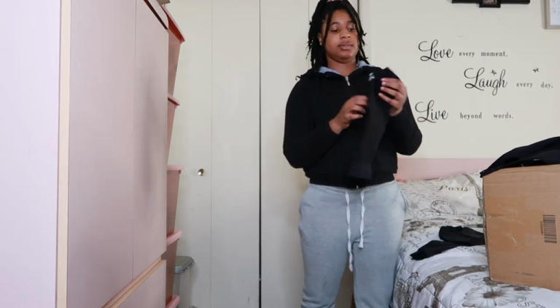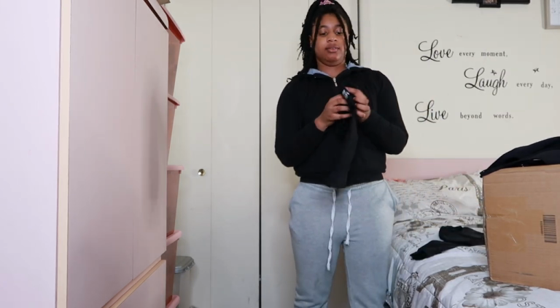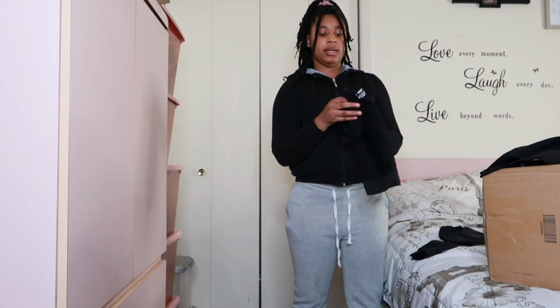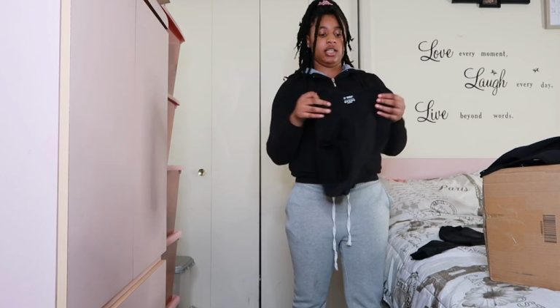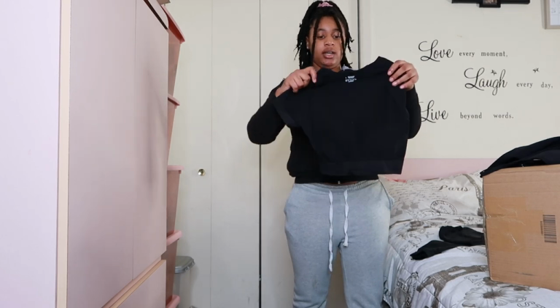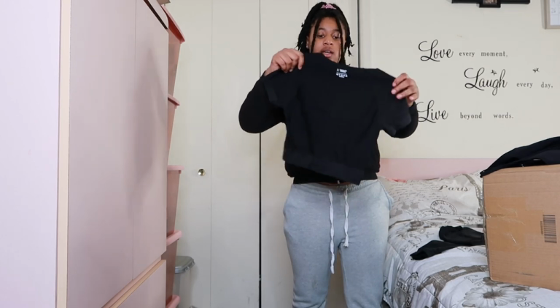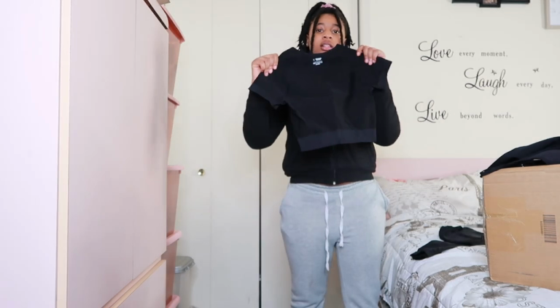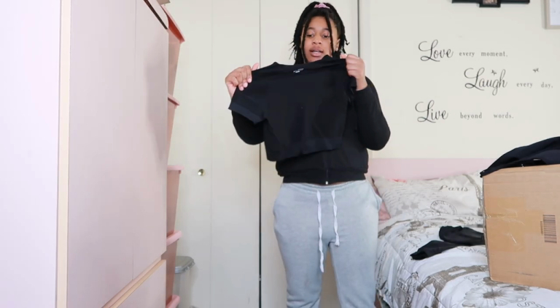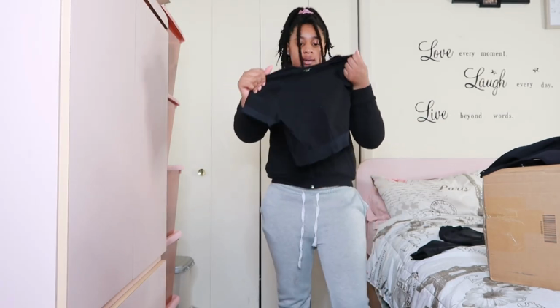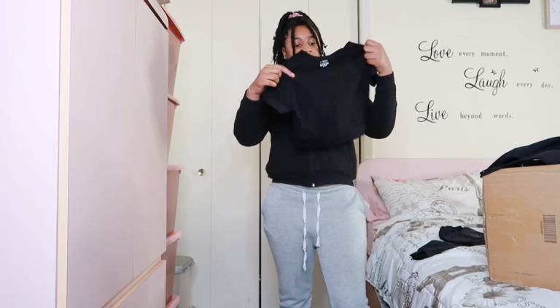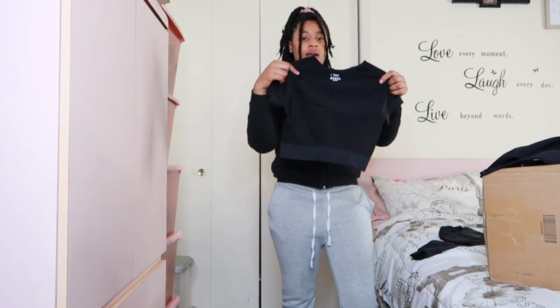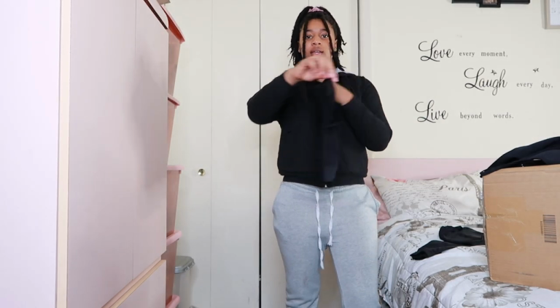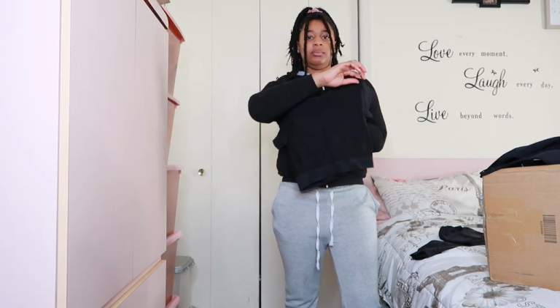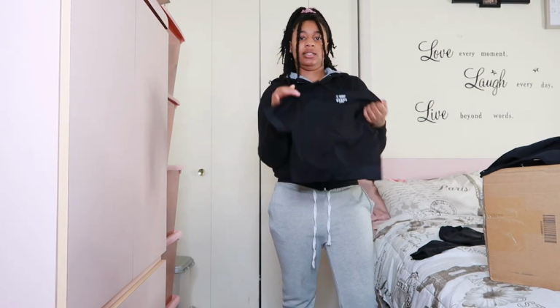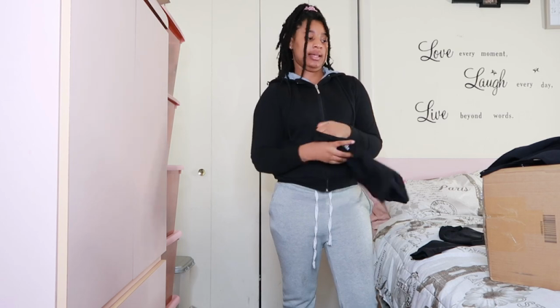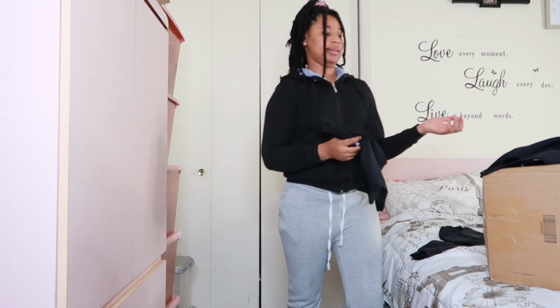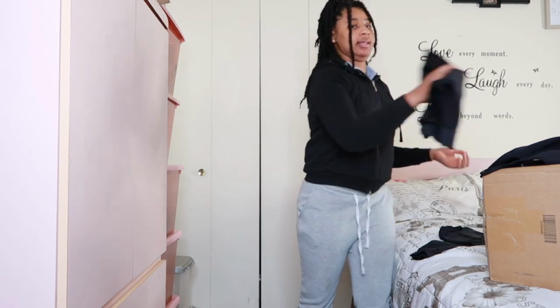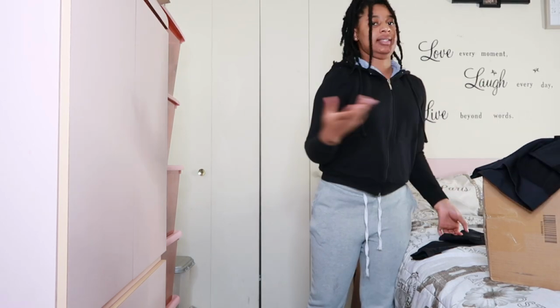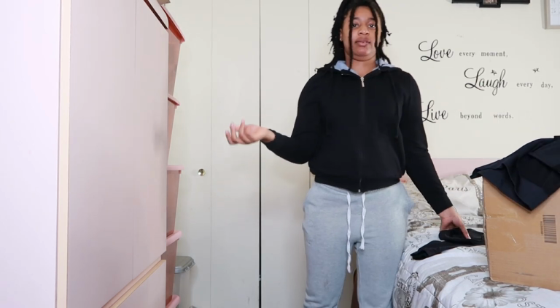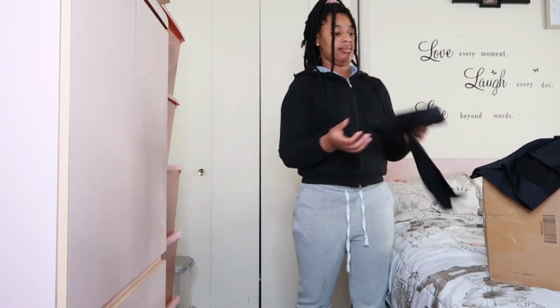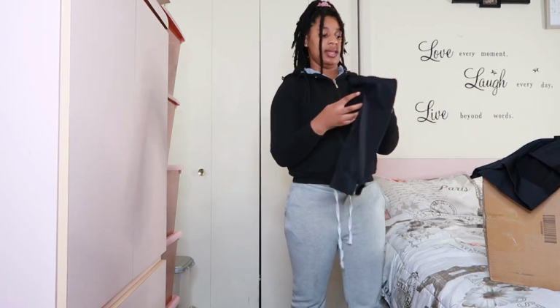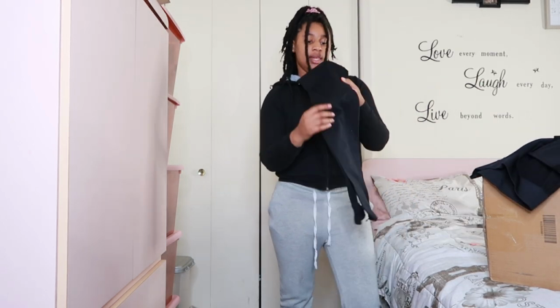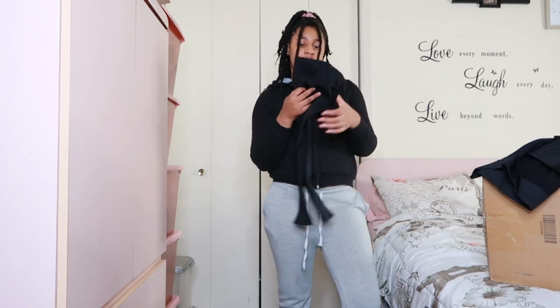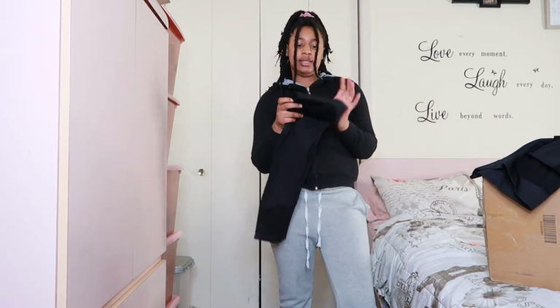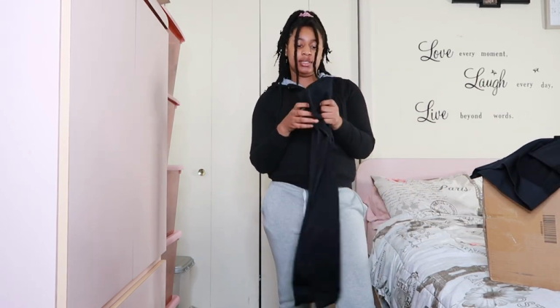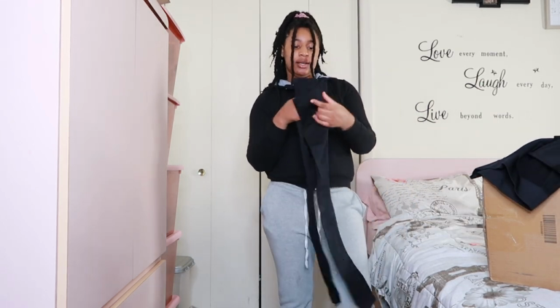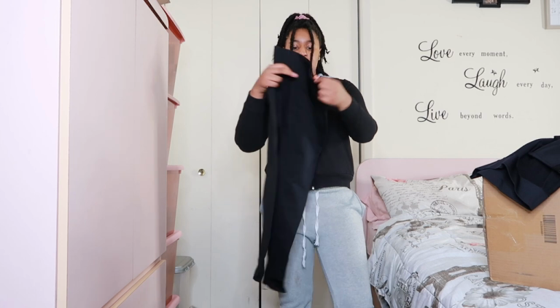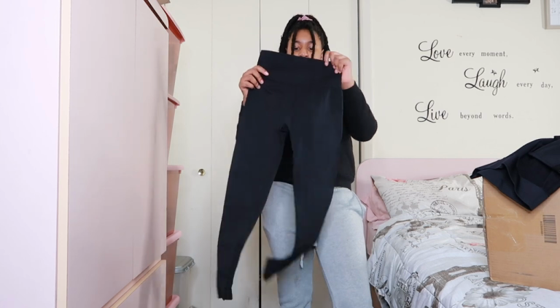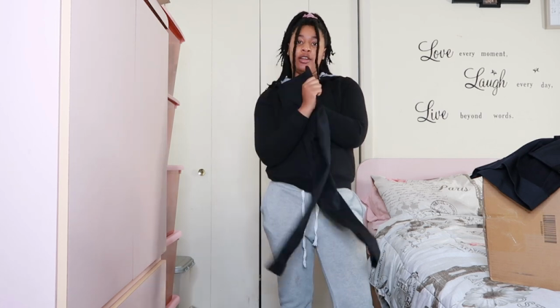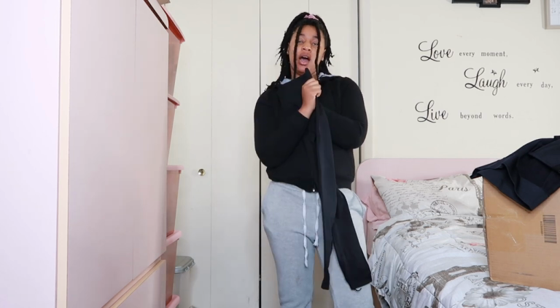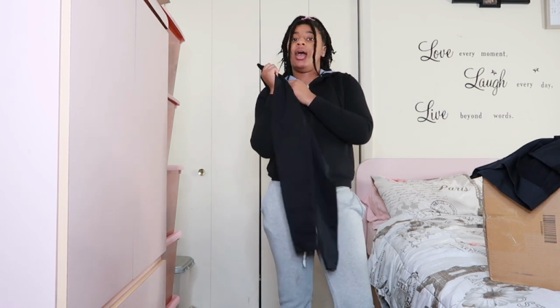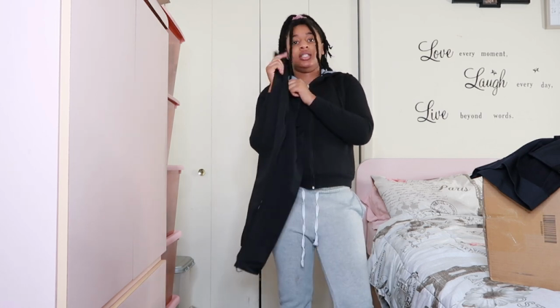It comes with a regular basic crop top shirt — it's really basic and black, ain't nothing to really say about it. And then this one's just a regular leggings that I'm gonna try out for y'all.